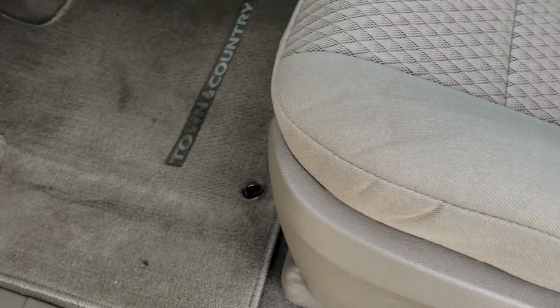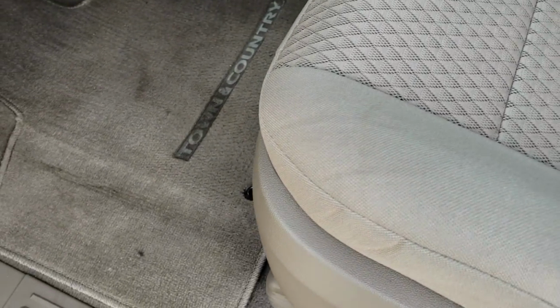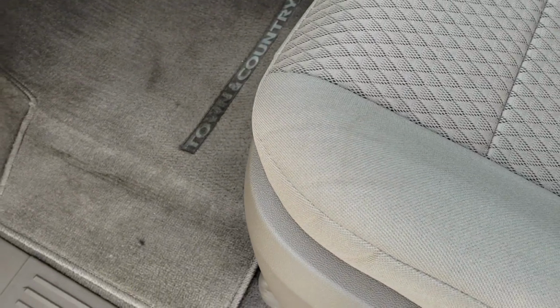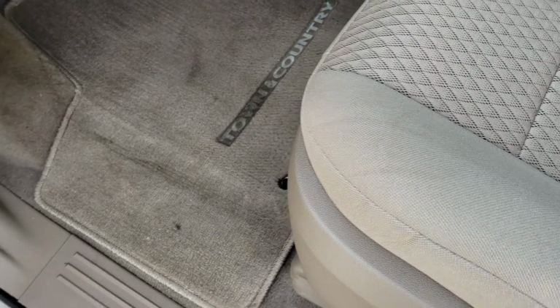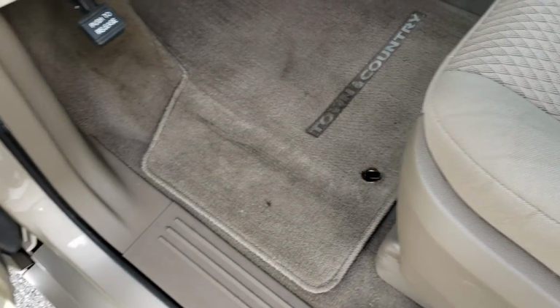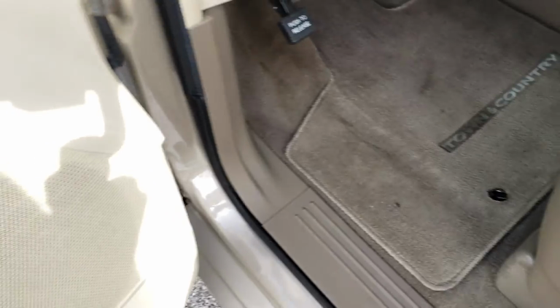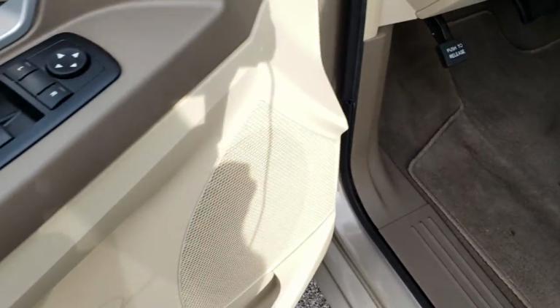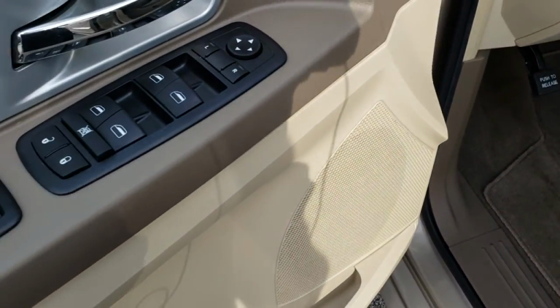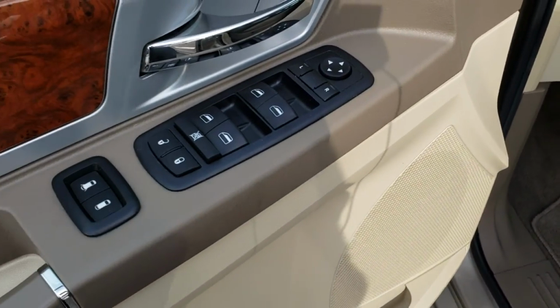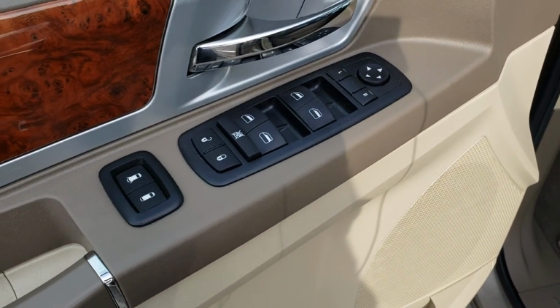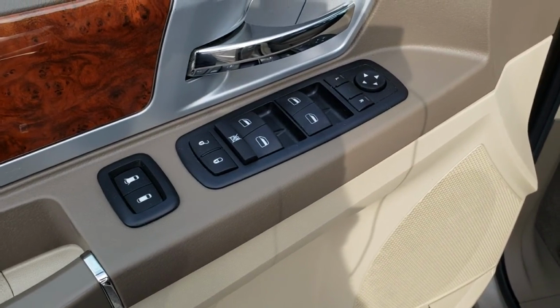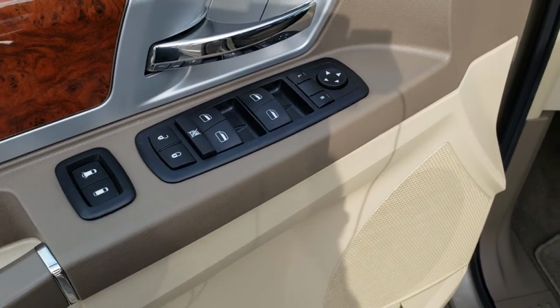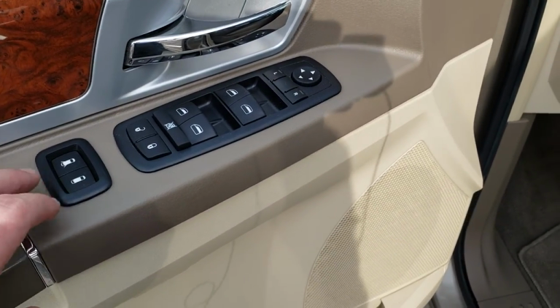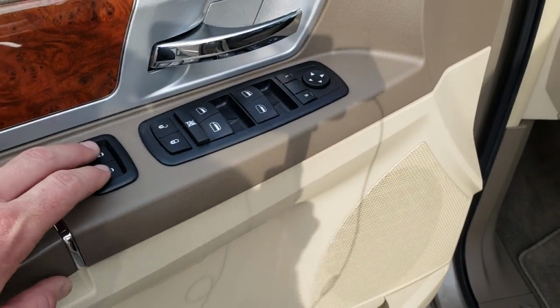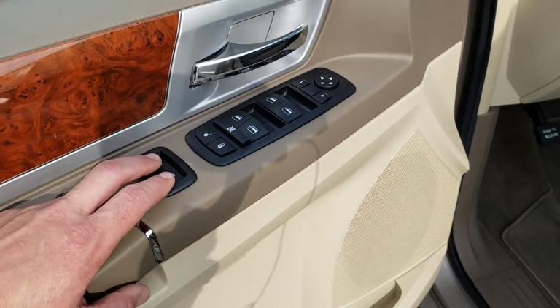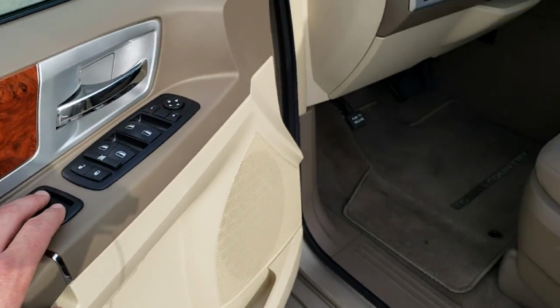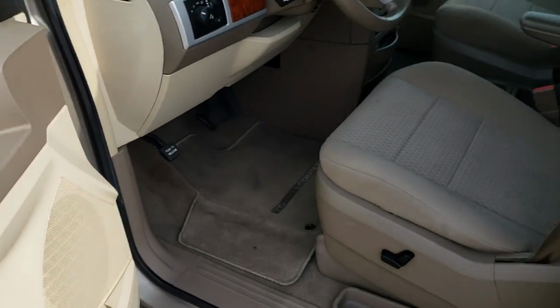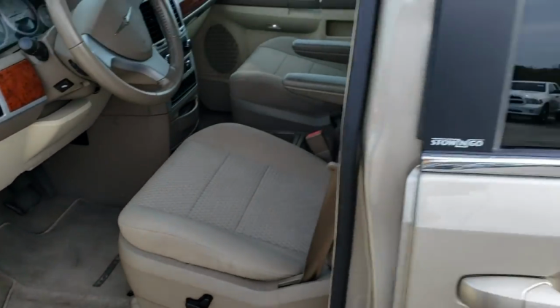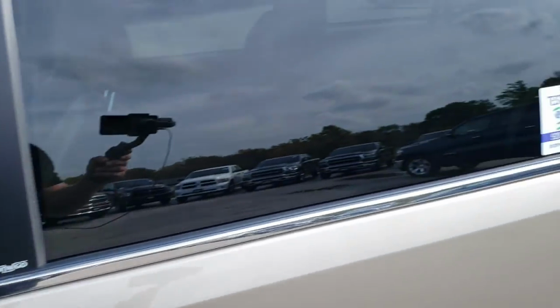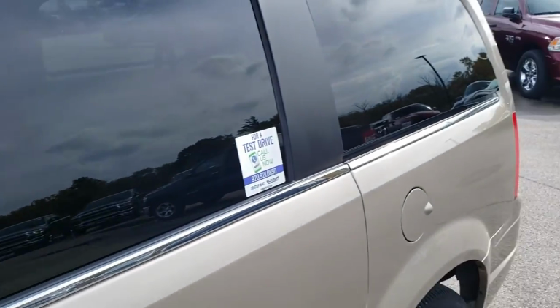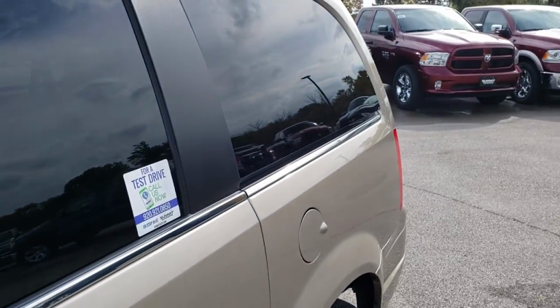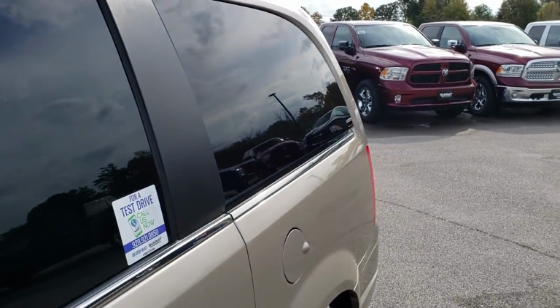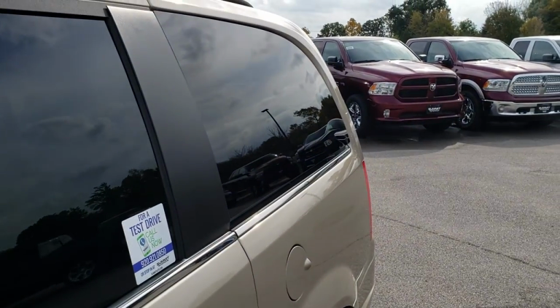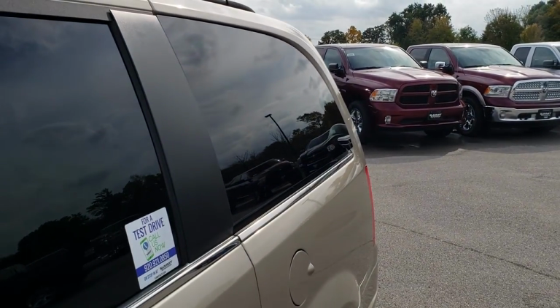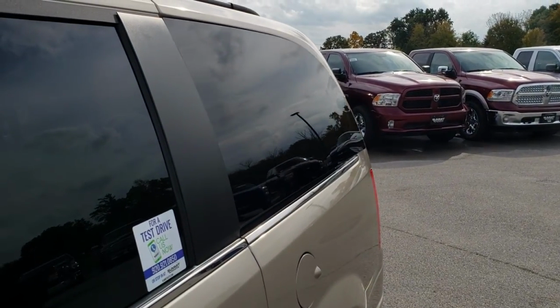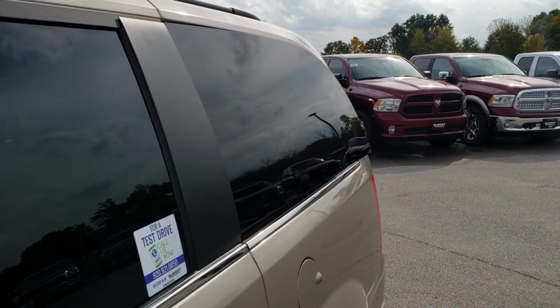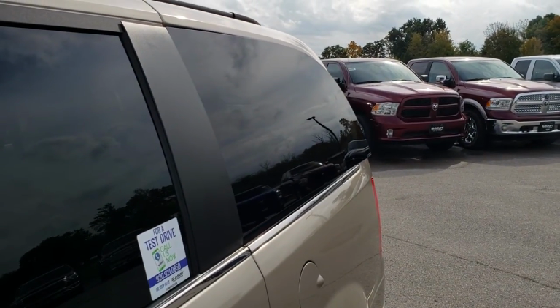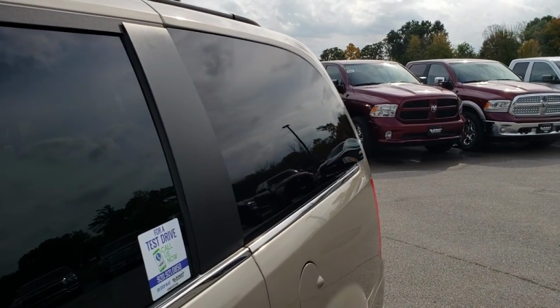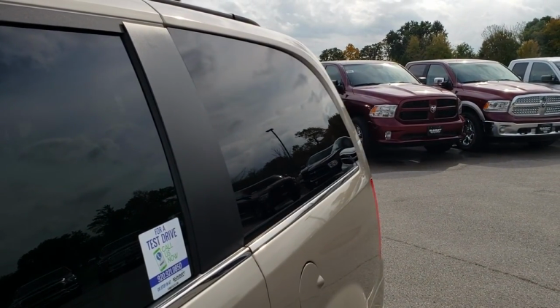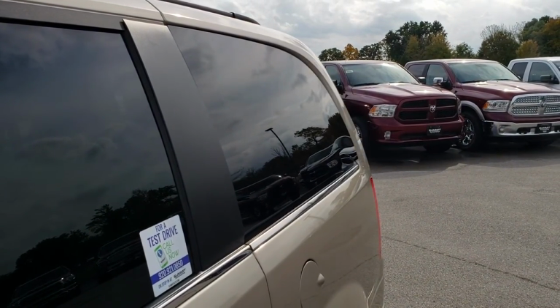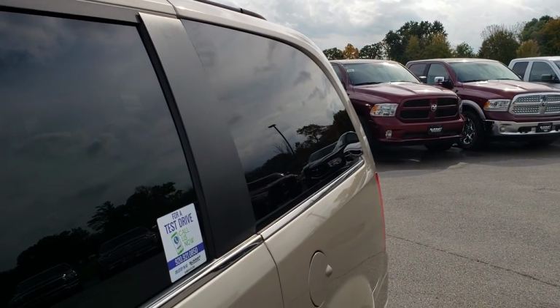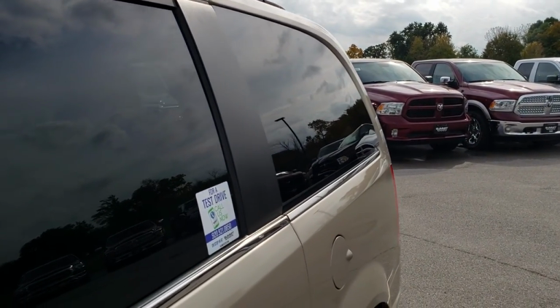There are factory floor mats throughout, power windows, power locks, and power mirrors. You also get the power rear side vents, which are a pretty neat feature.